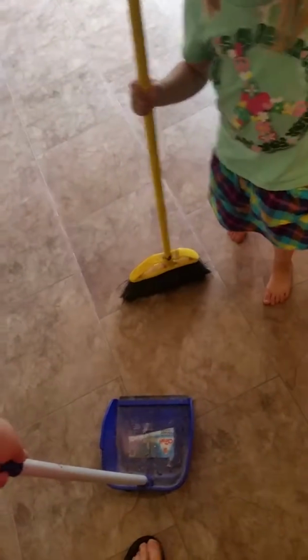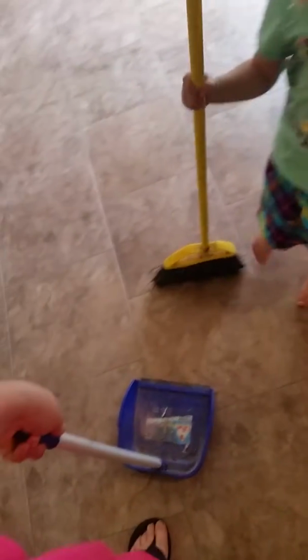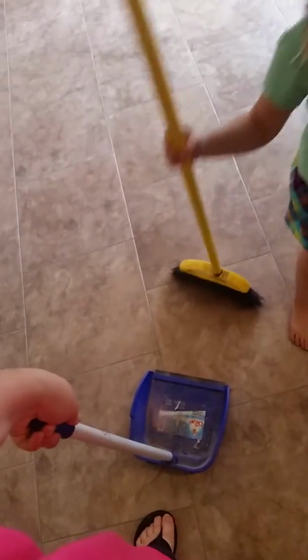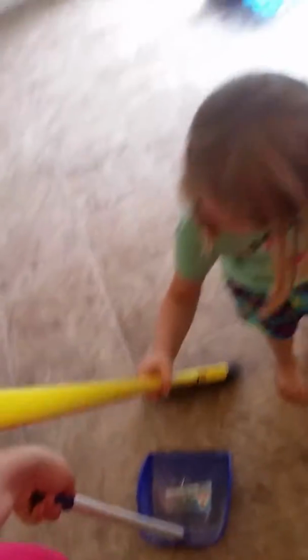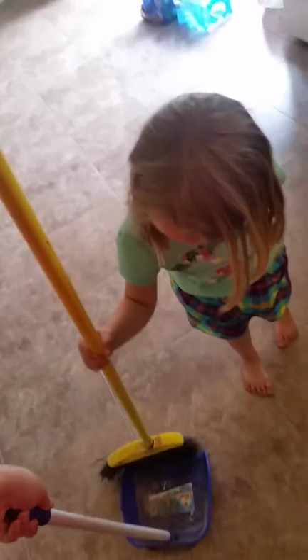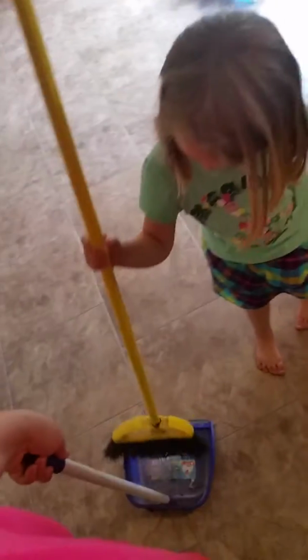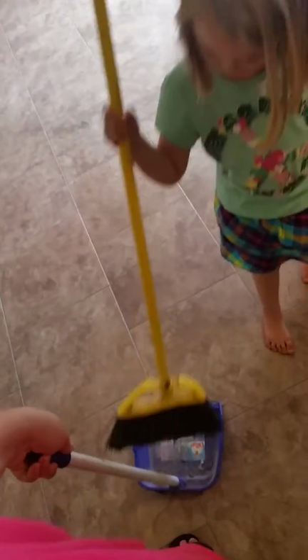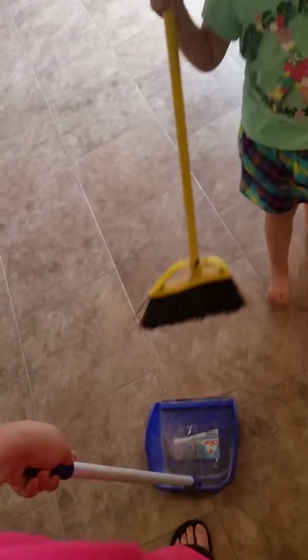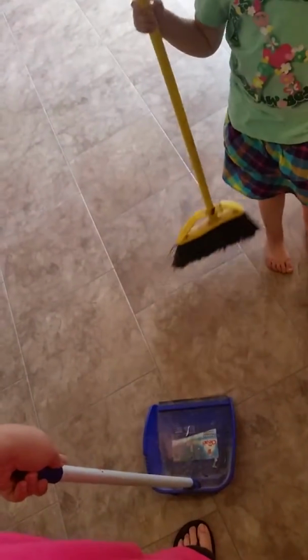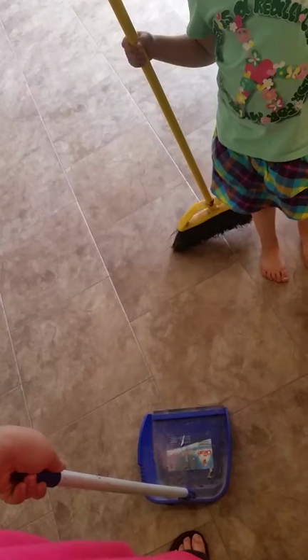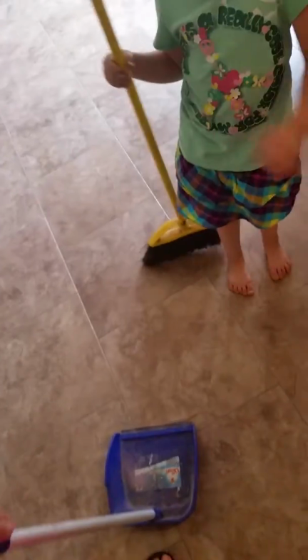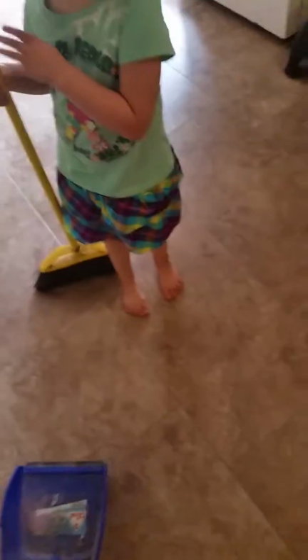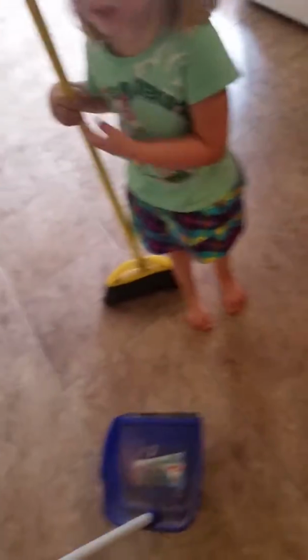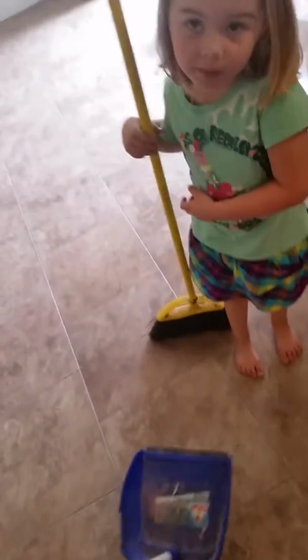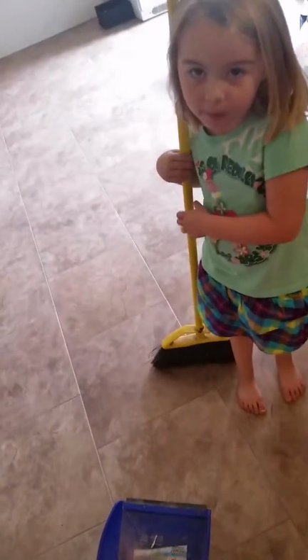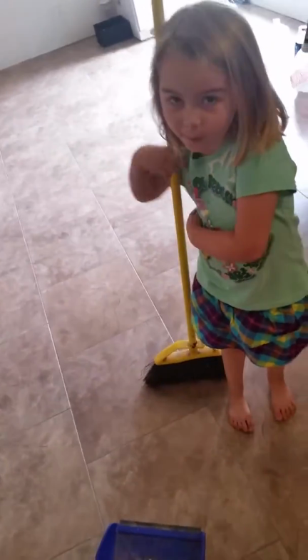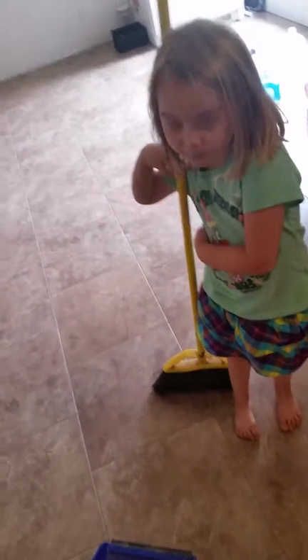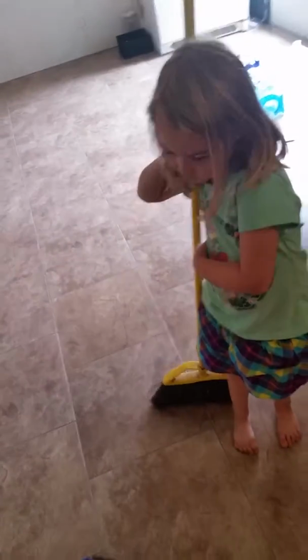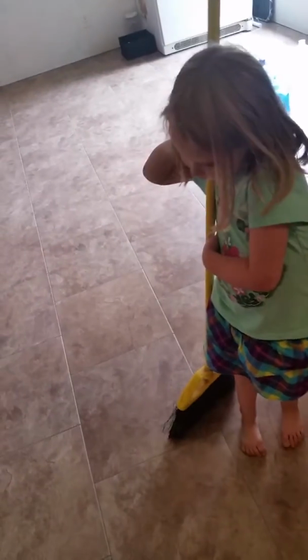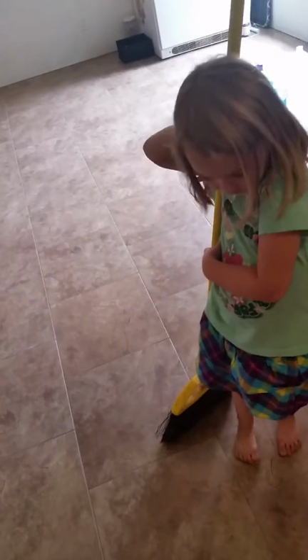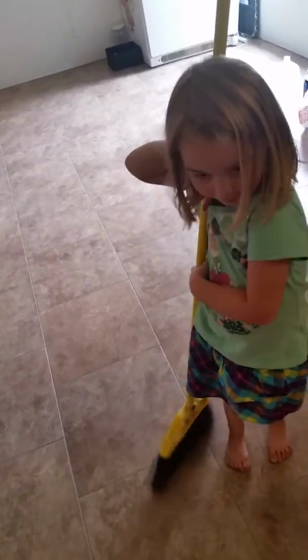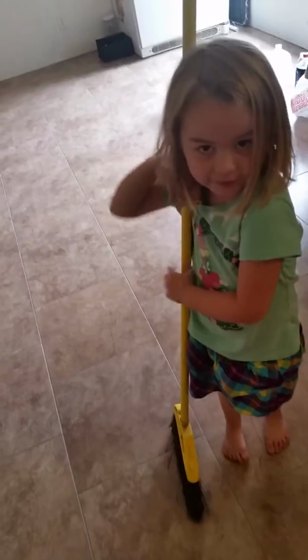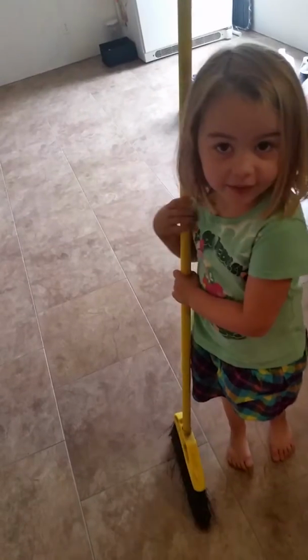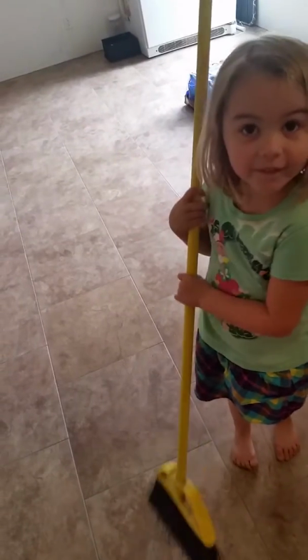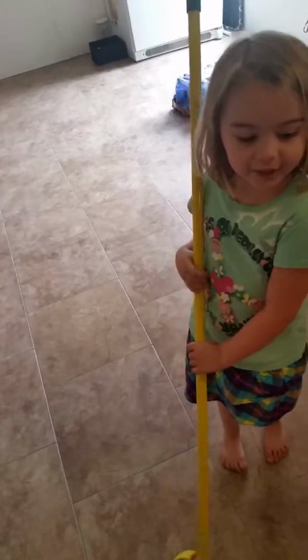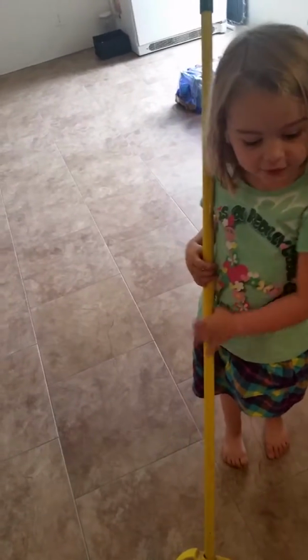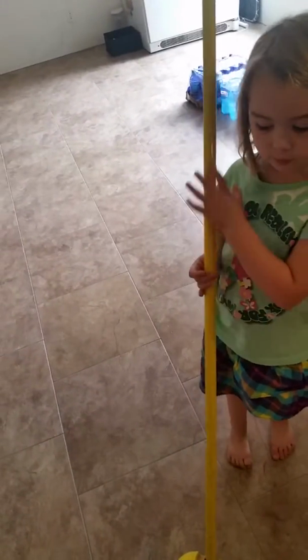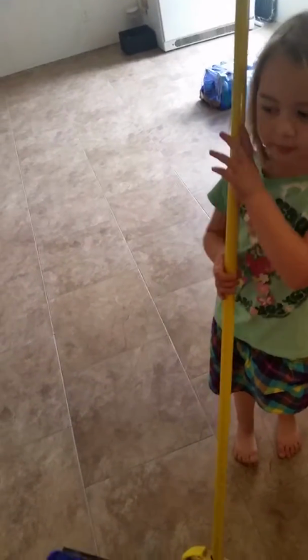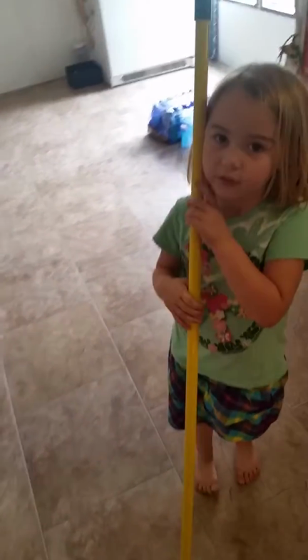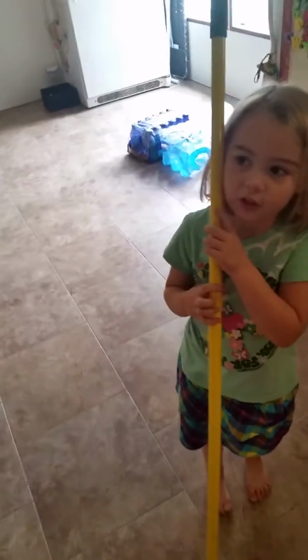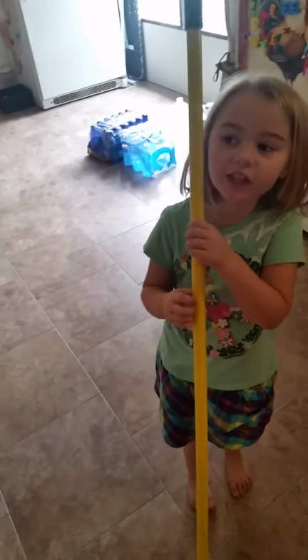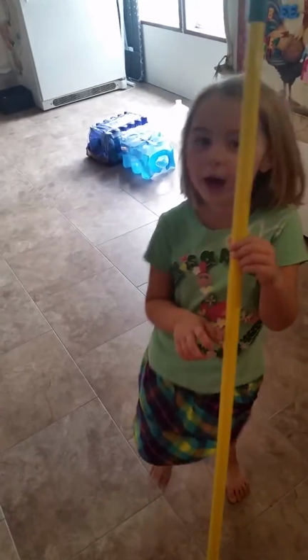Wait, a little bit more. Holy smackaronis. Is Mr. Nina here? Yes. Are you done? Yes. You did a good job. Thank you. Say bye. See you later, bye.